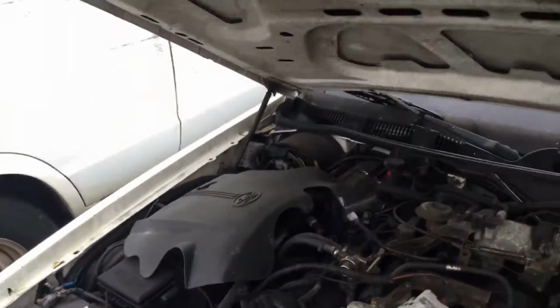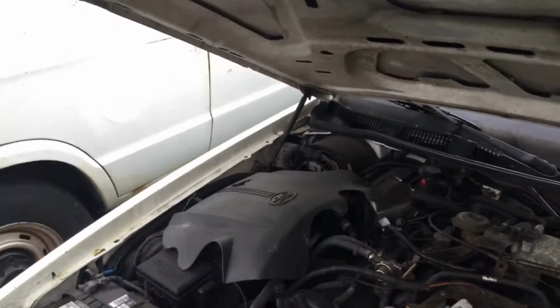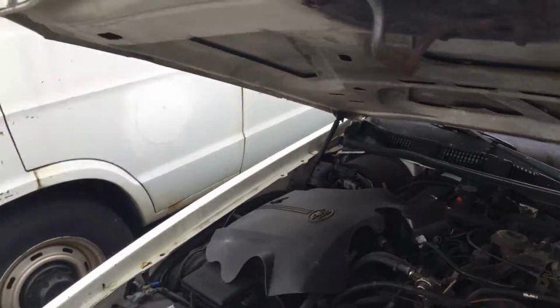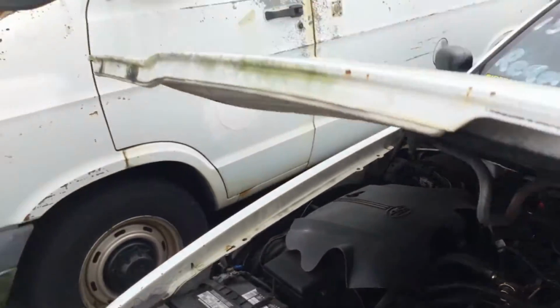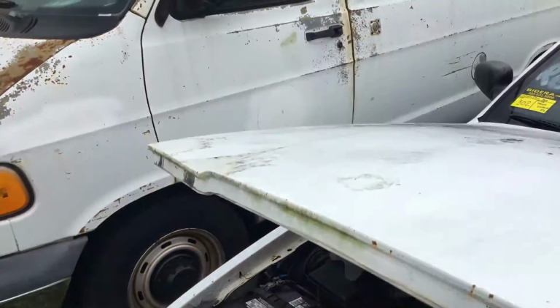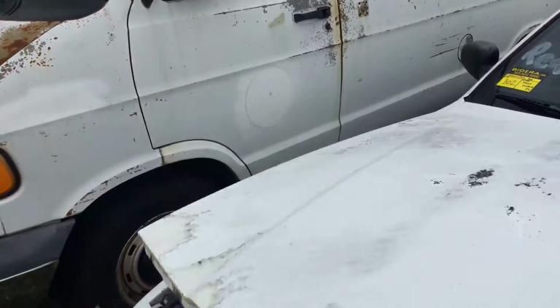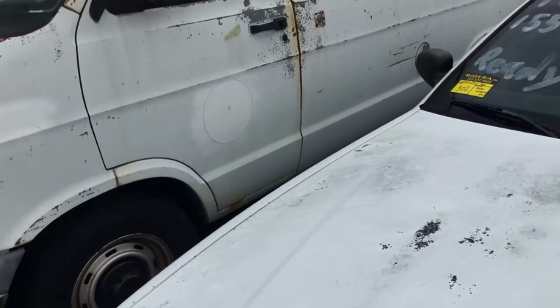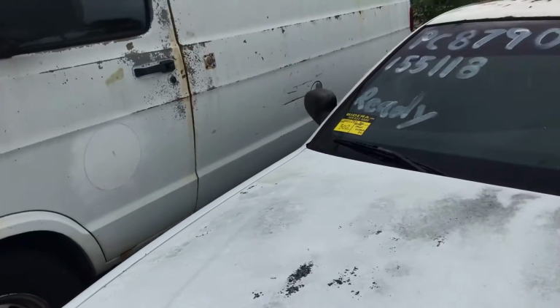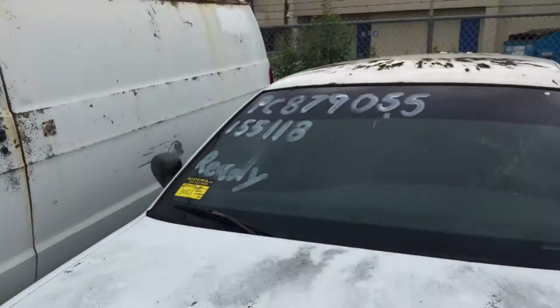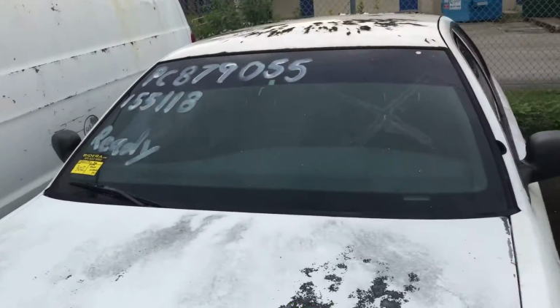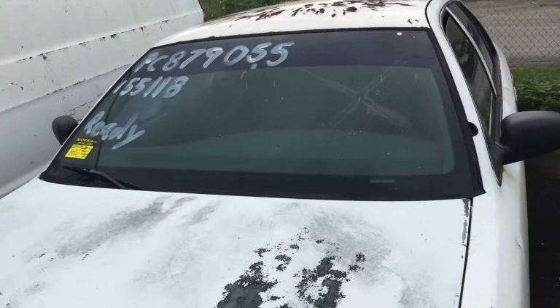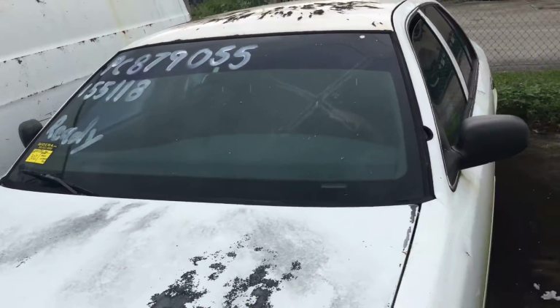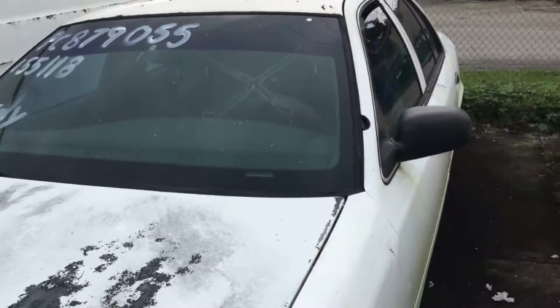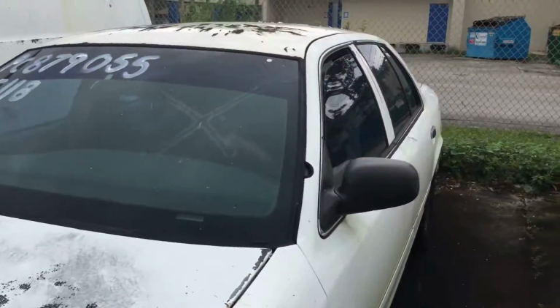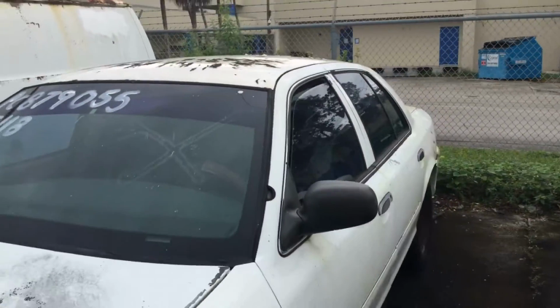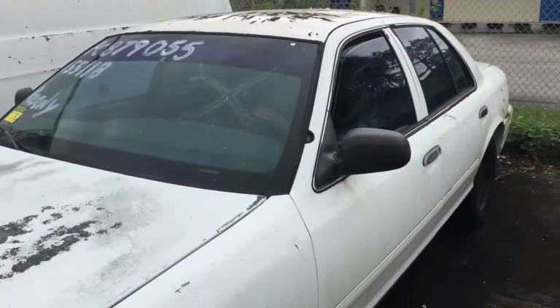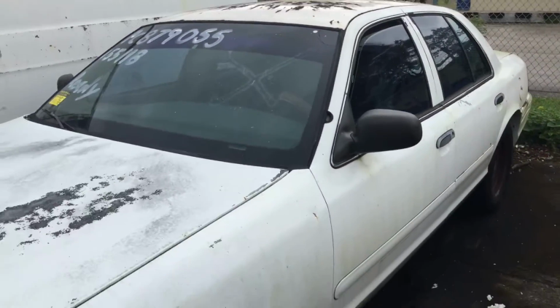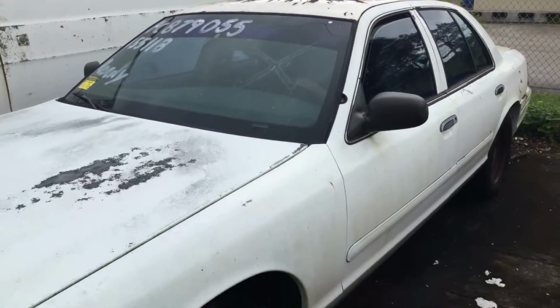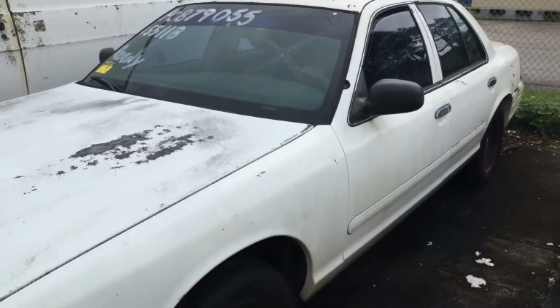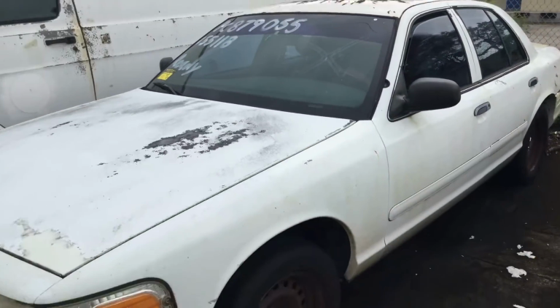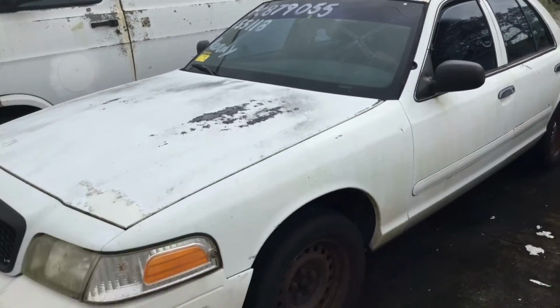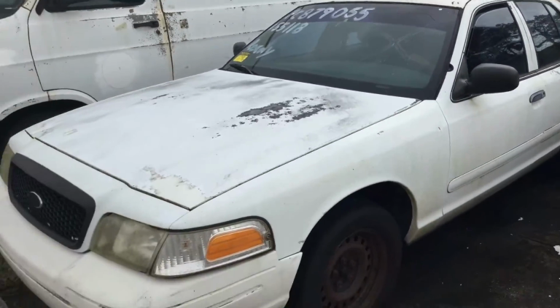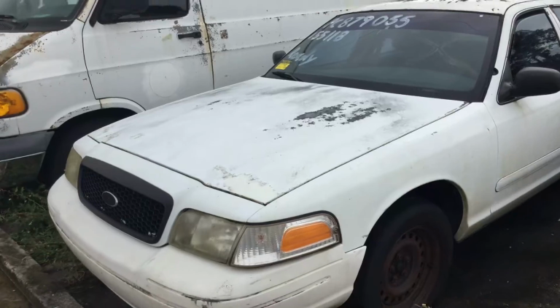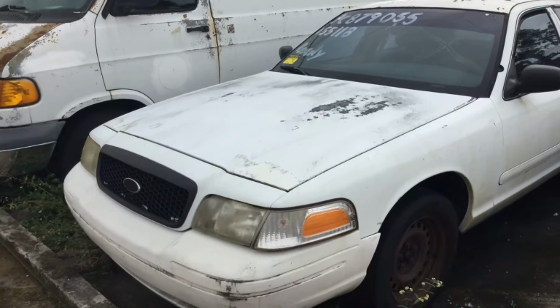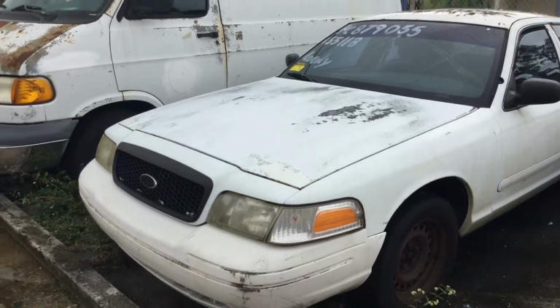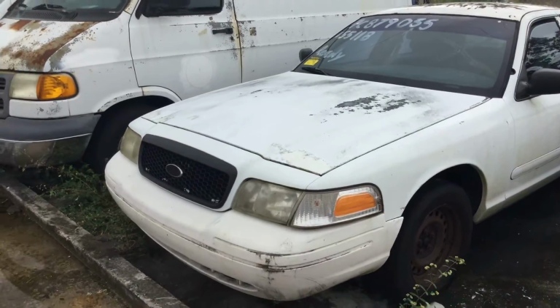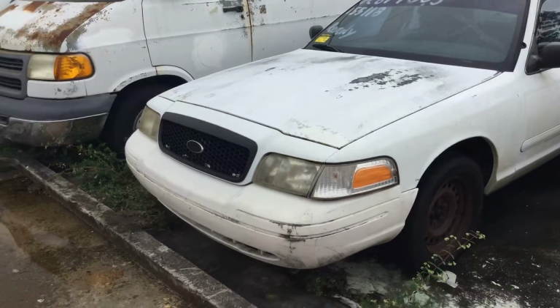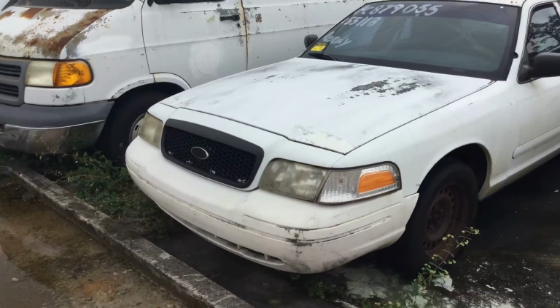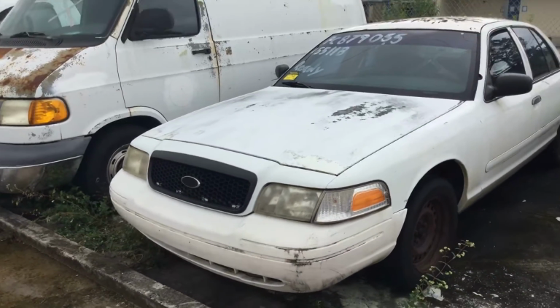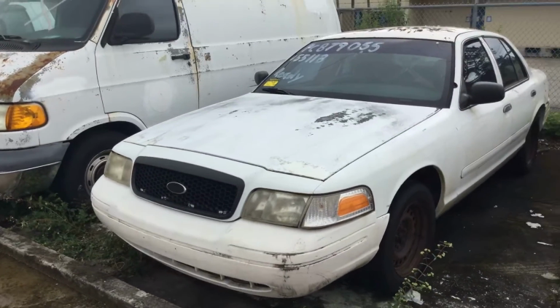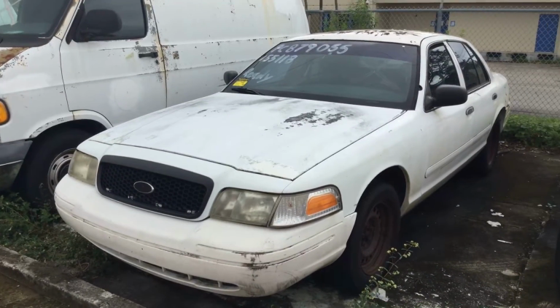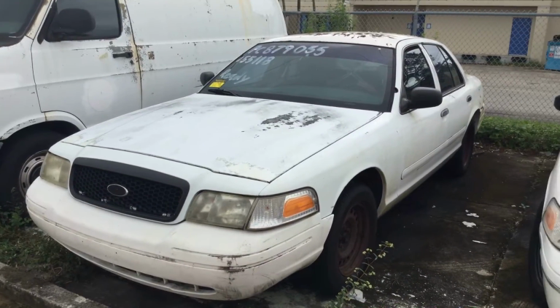Mechanical condition is unknown. We don't have any keys for this vehicle and it's being sold as-is. This should go straight to the junkyard, though it may be good for parts.